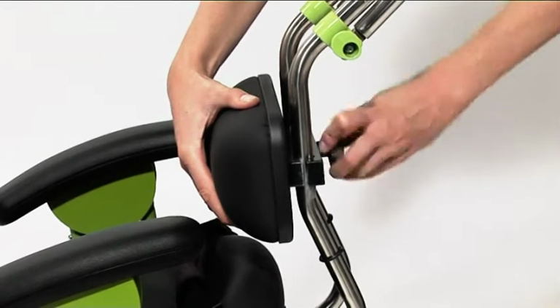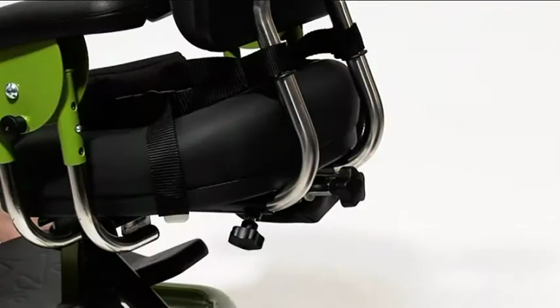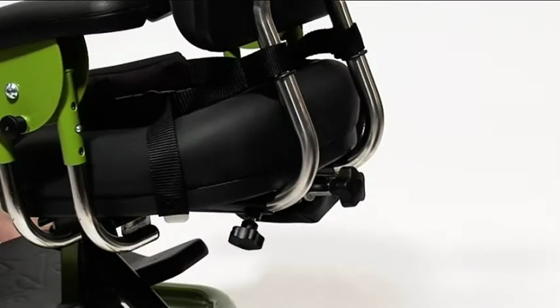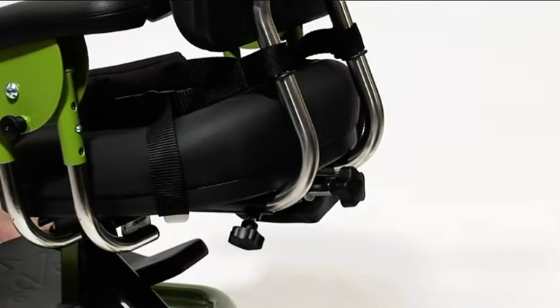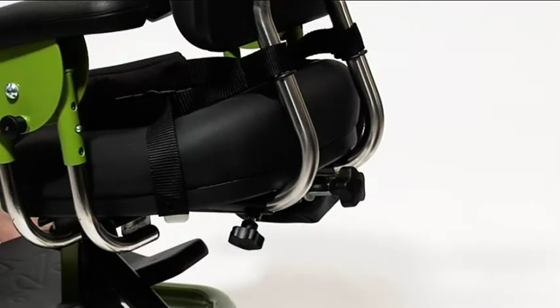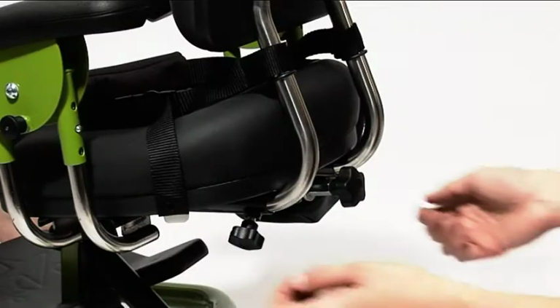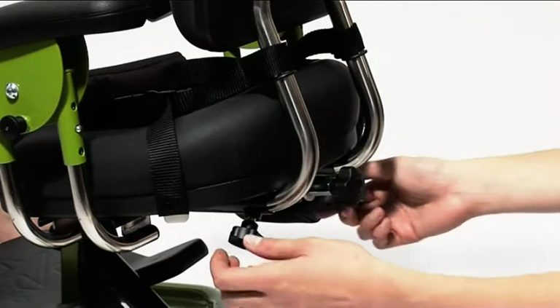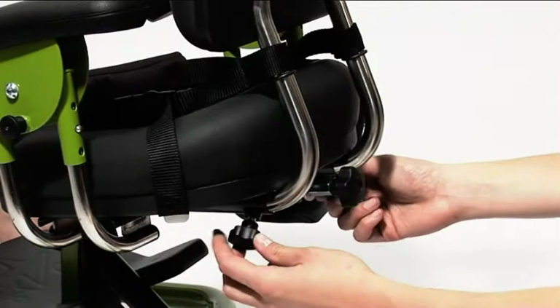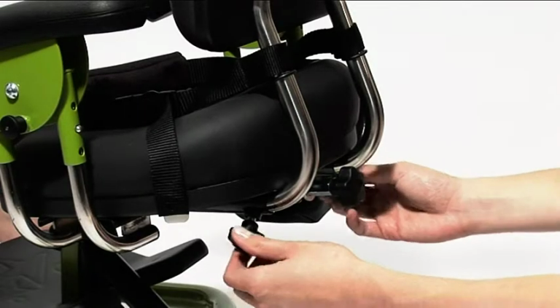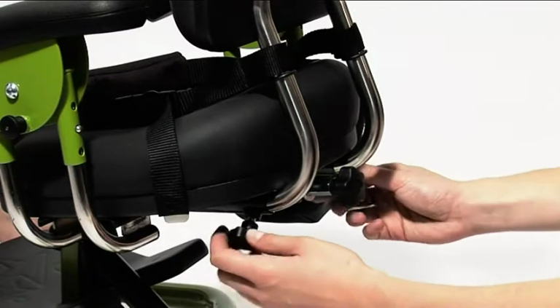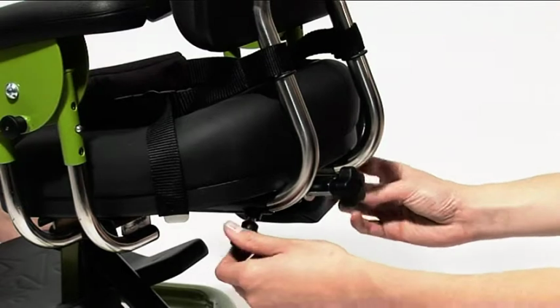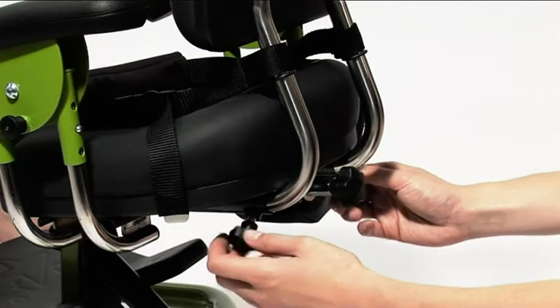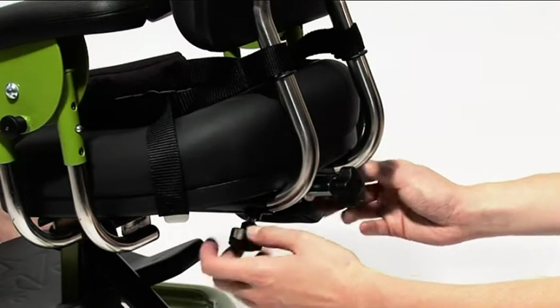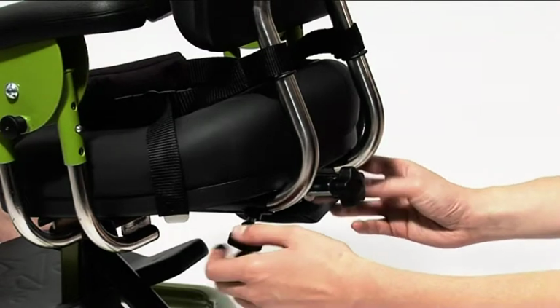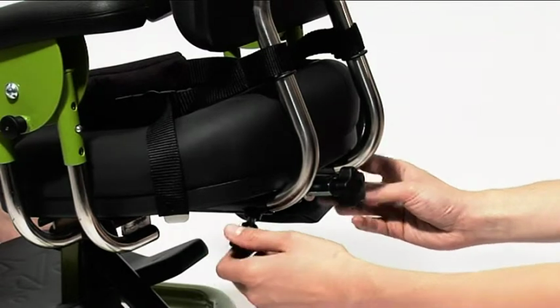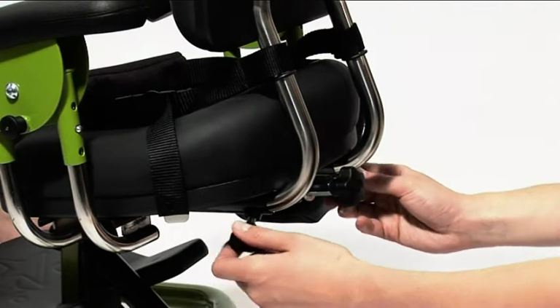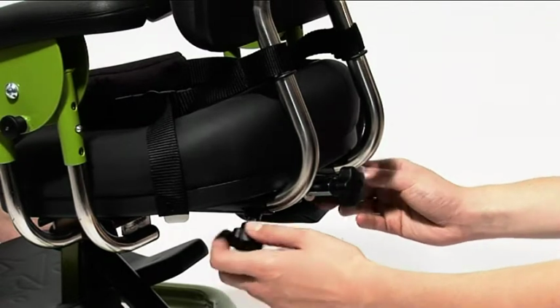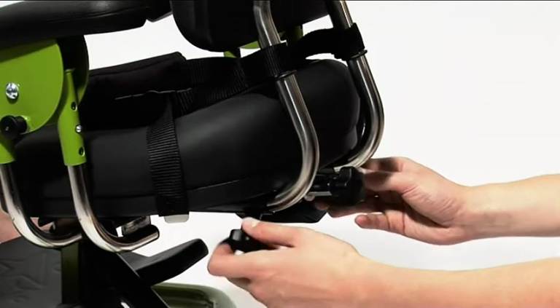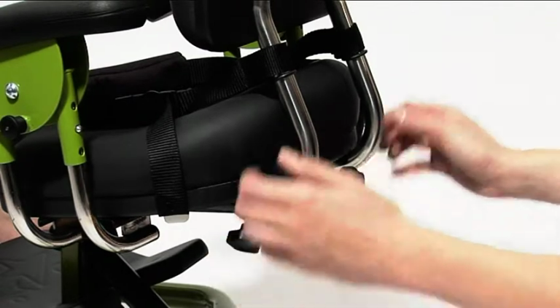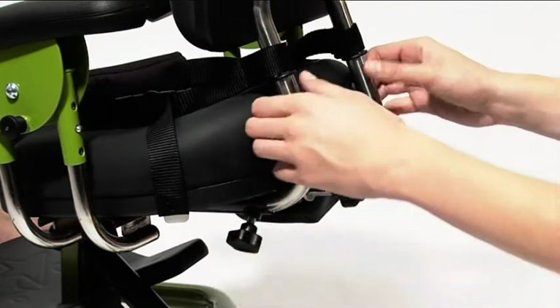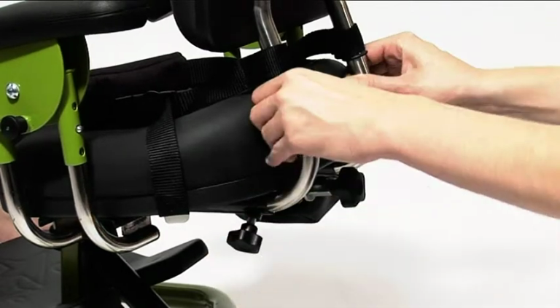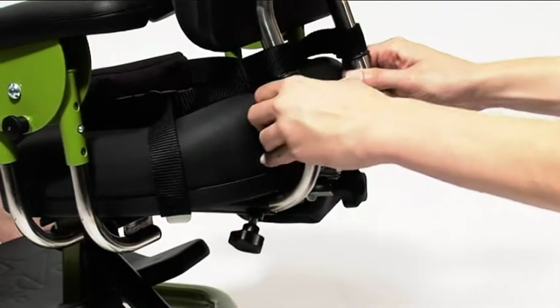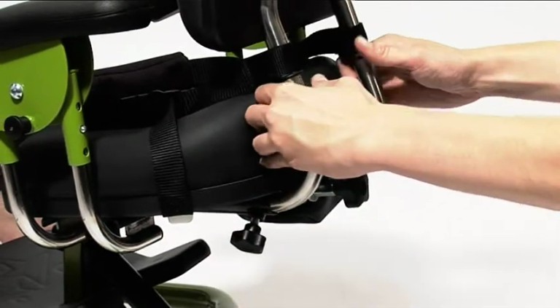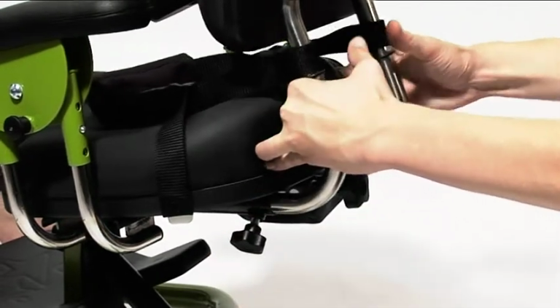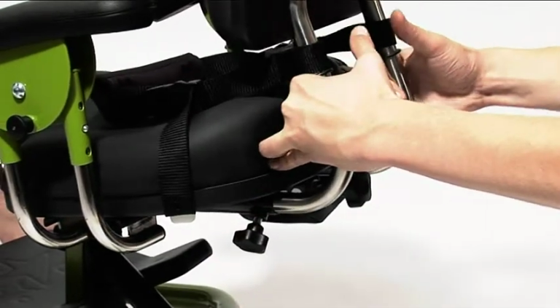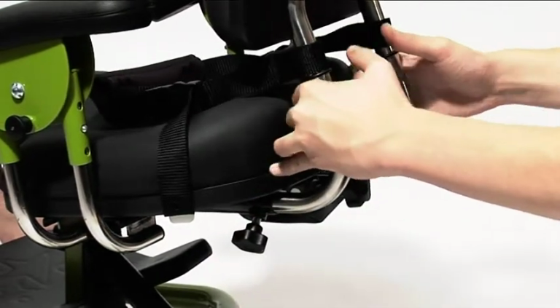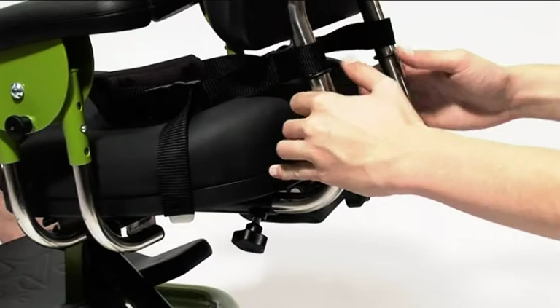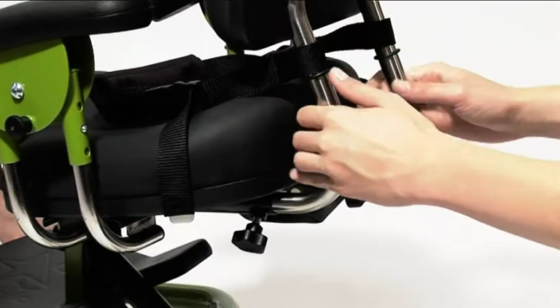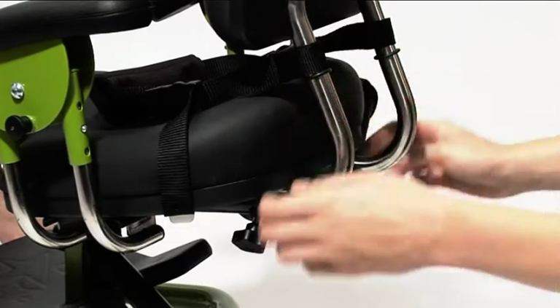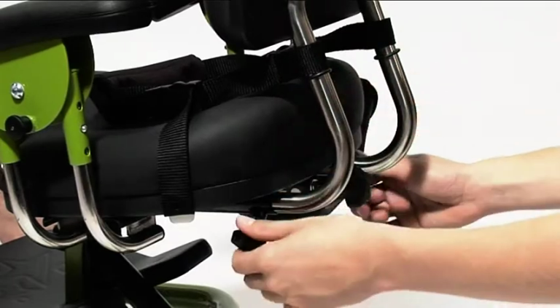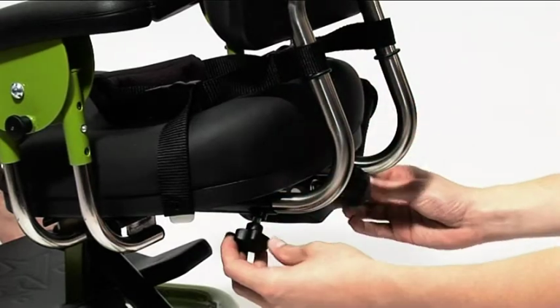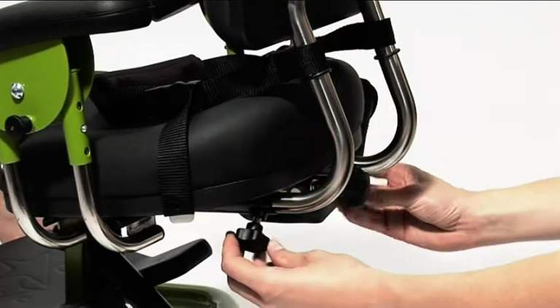To adjust the depth of the lumbar prompt, loosen the handwheels. Slide the lumbar prompt tubes in or out to the desired position and then re-tighten the handwheels.